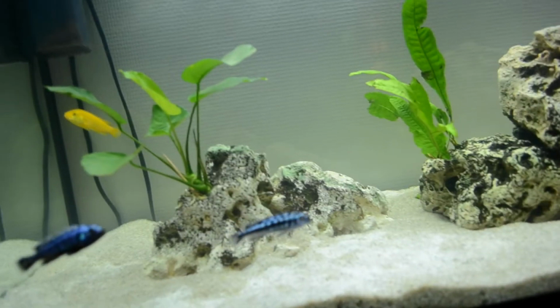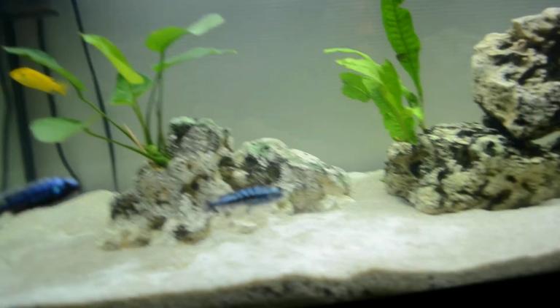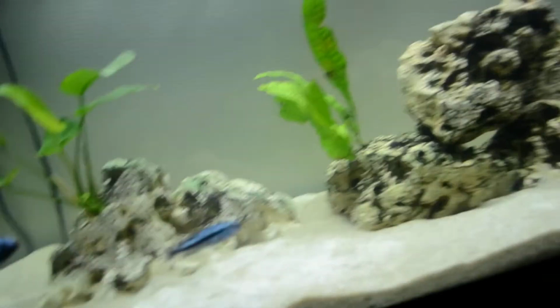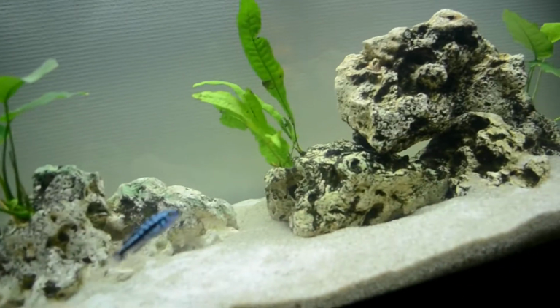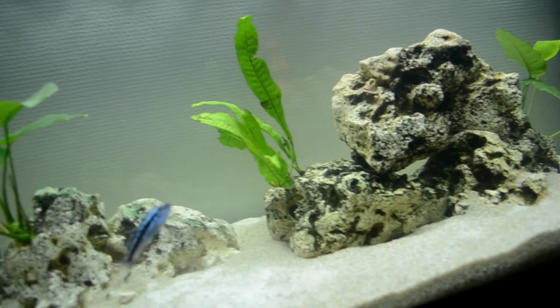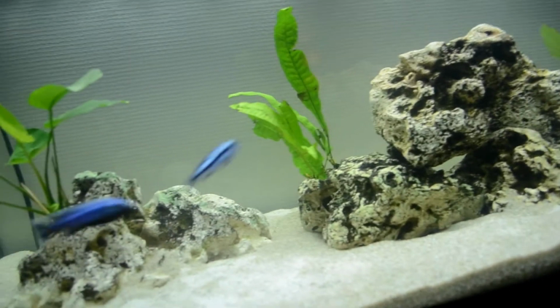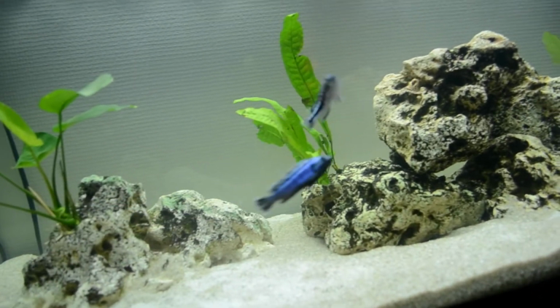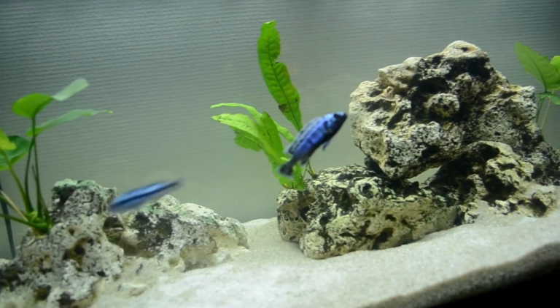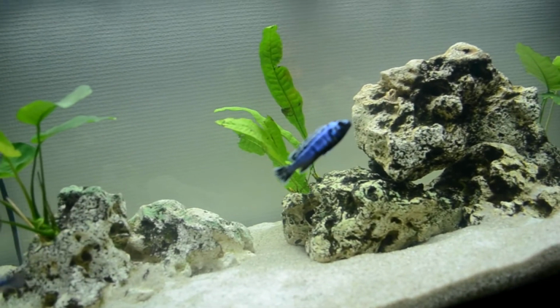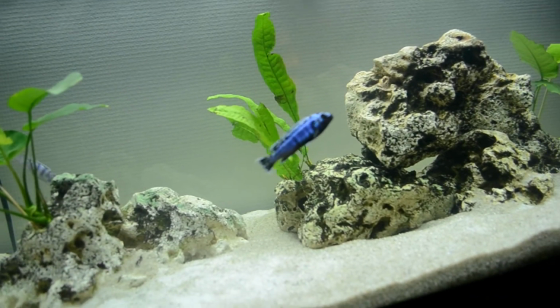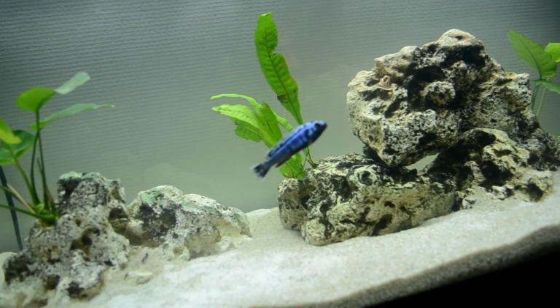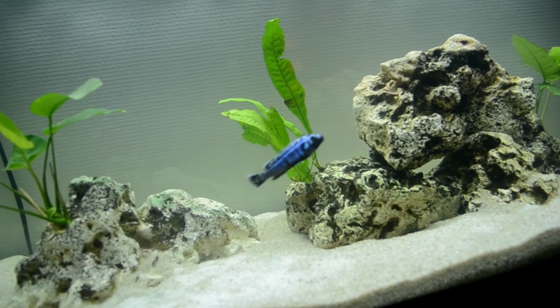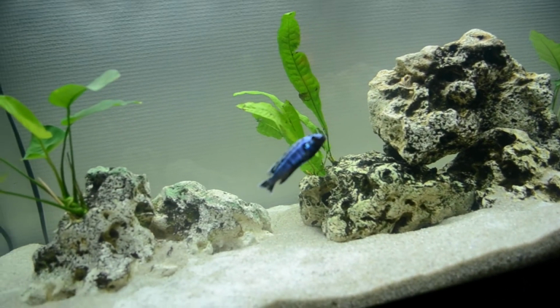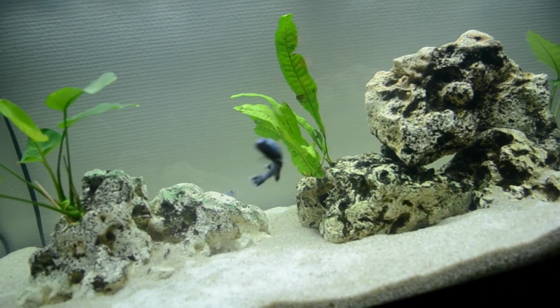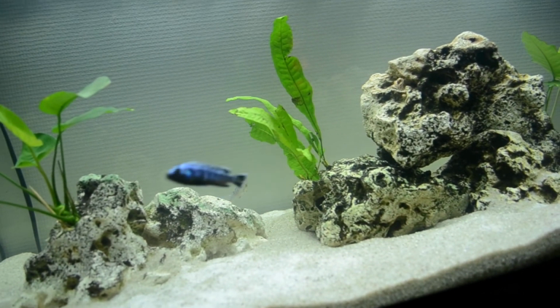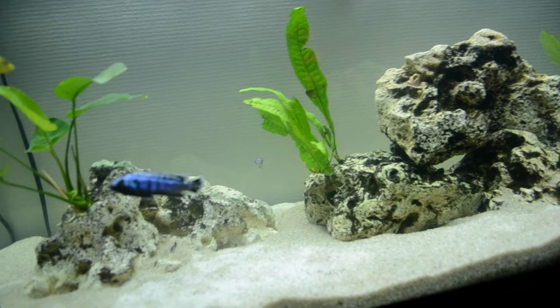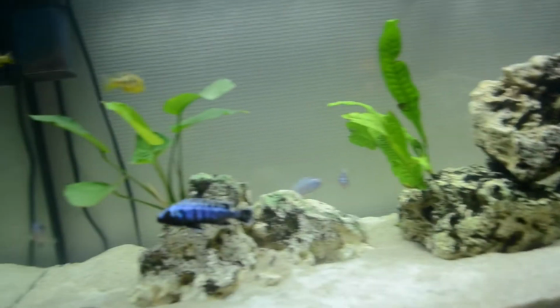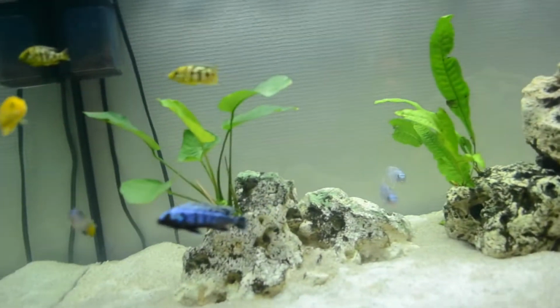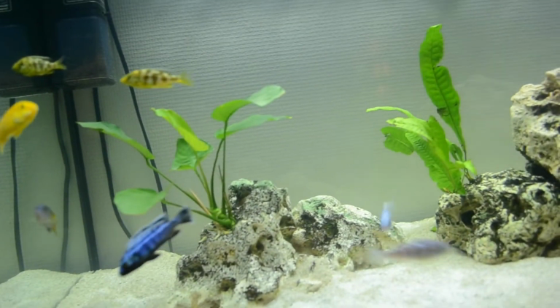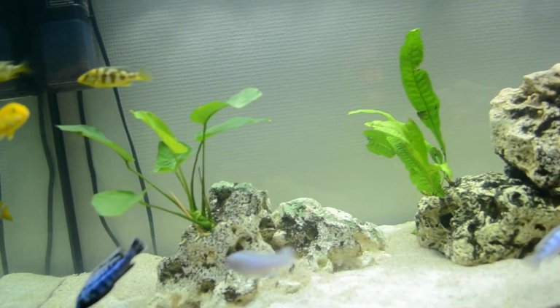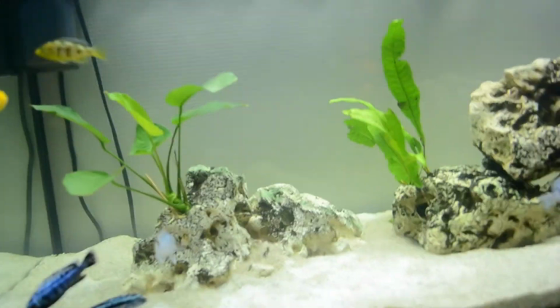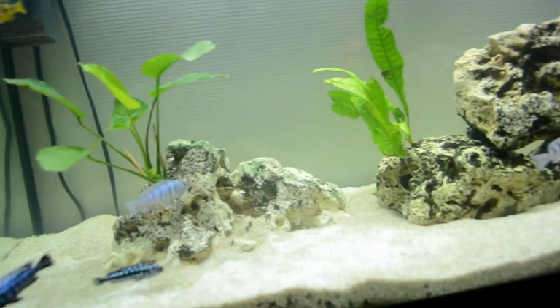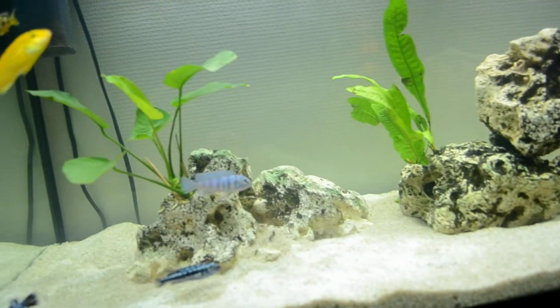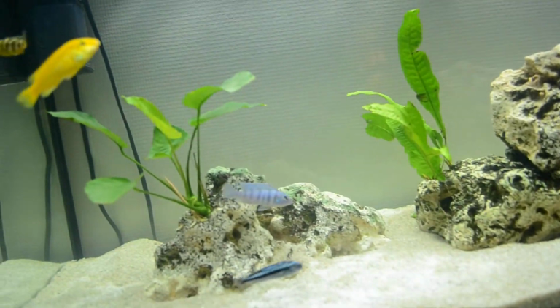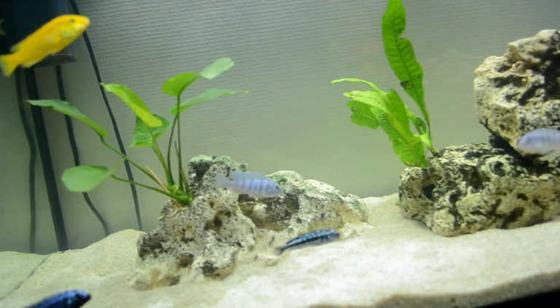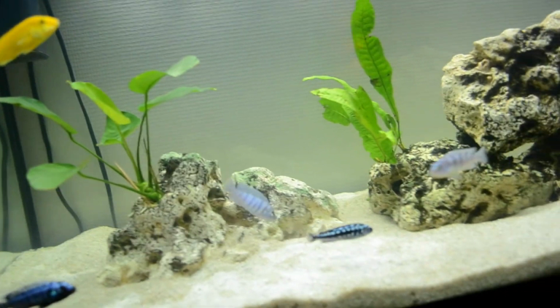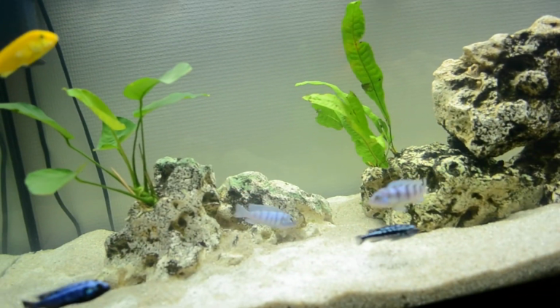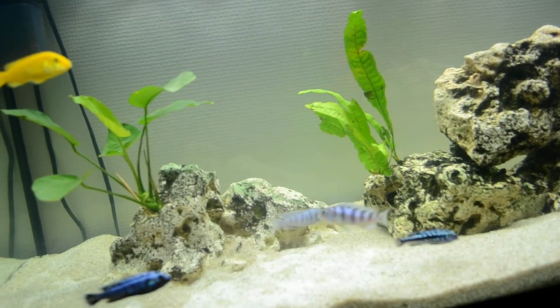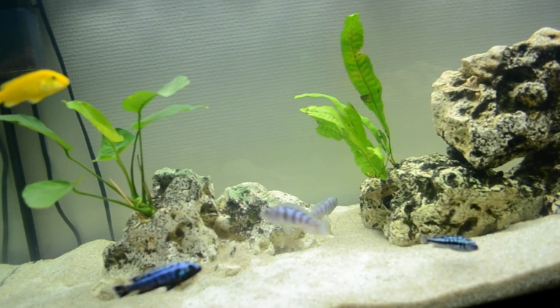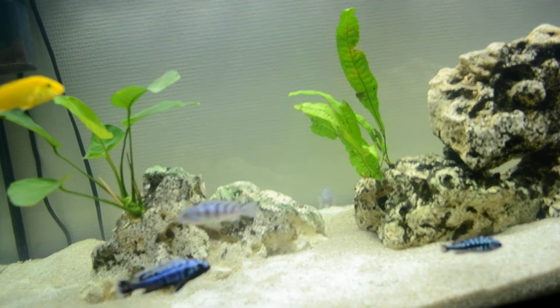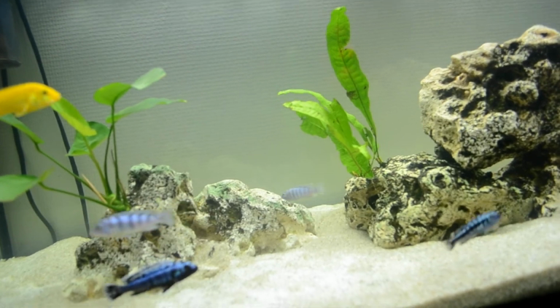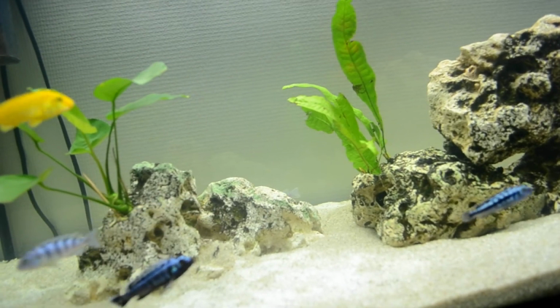I'm going to make an update video when I get more cichlids and maybe do something with the pumps. See you guys and hope you like this tank — look forward to some more content.